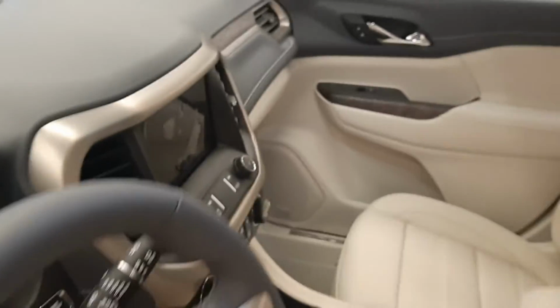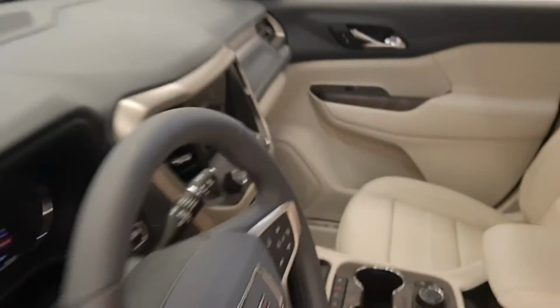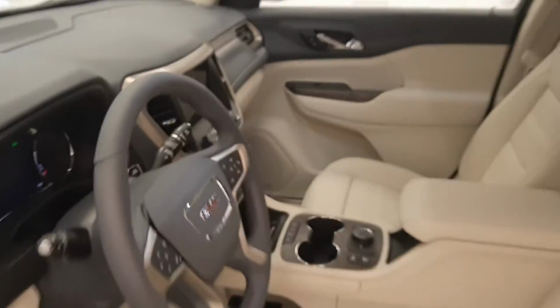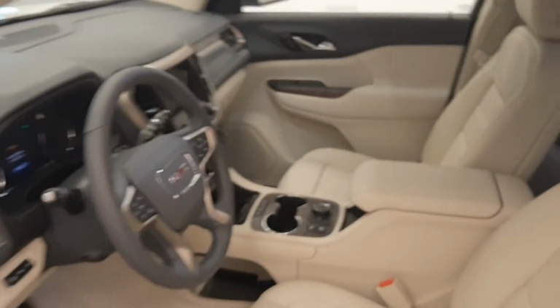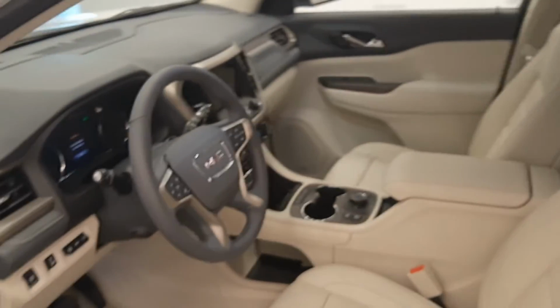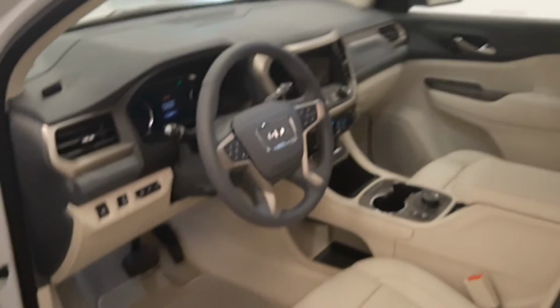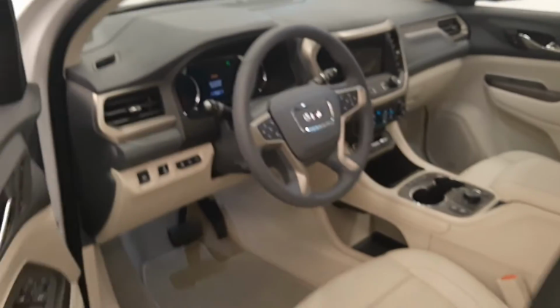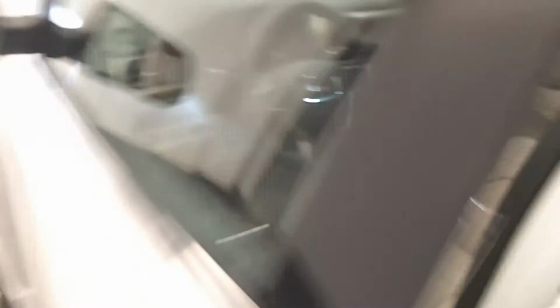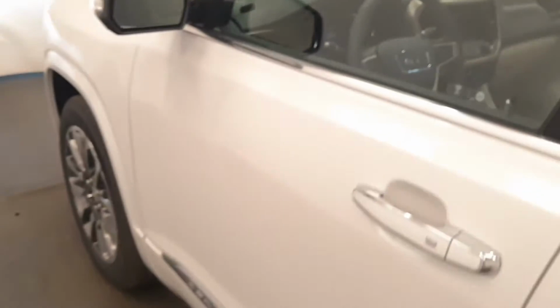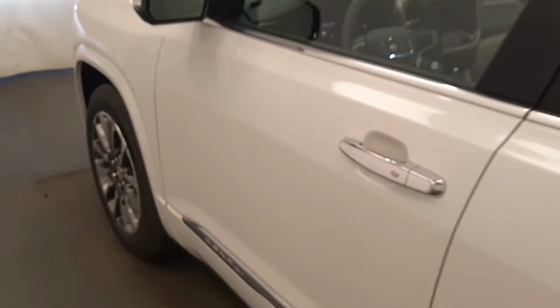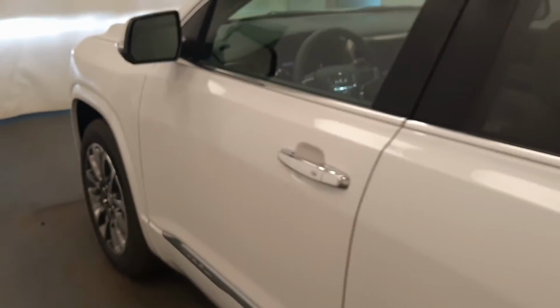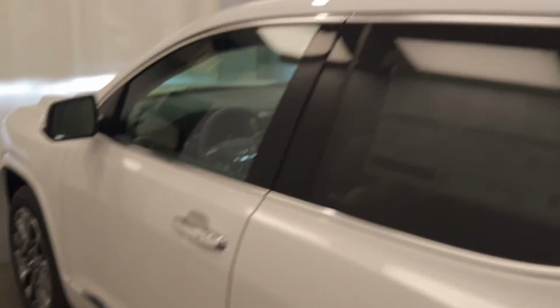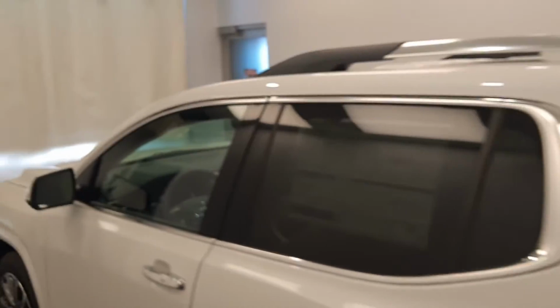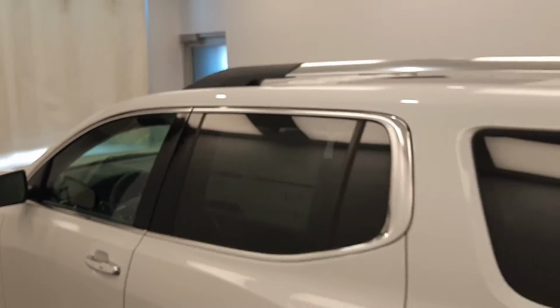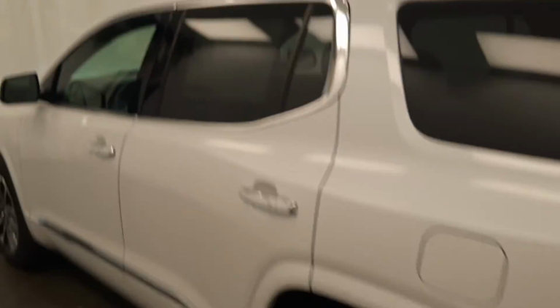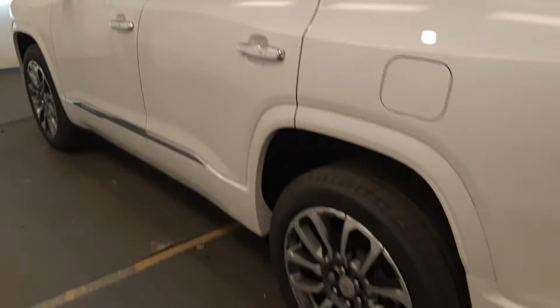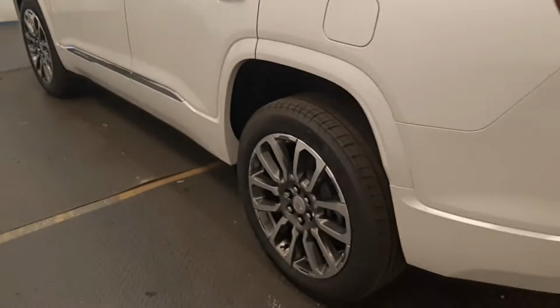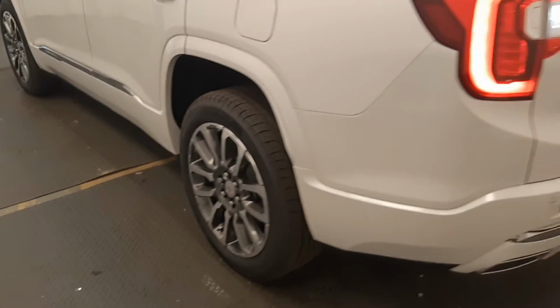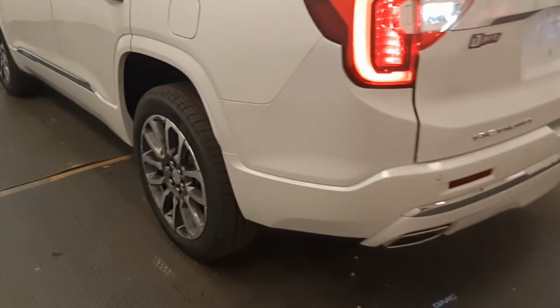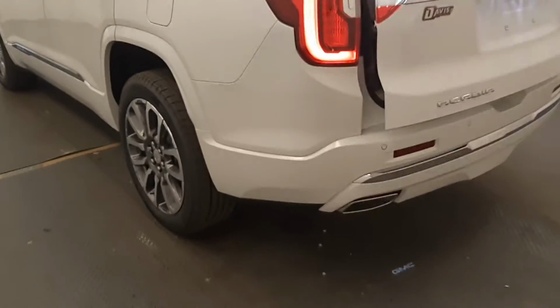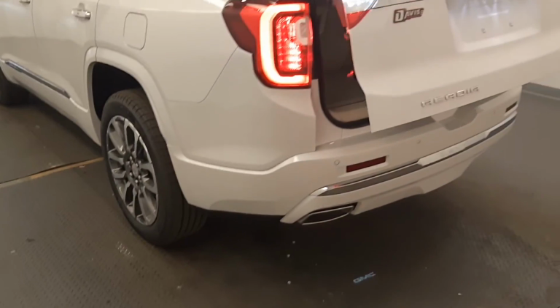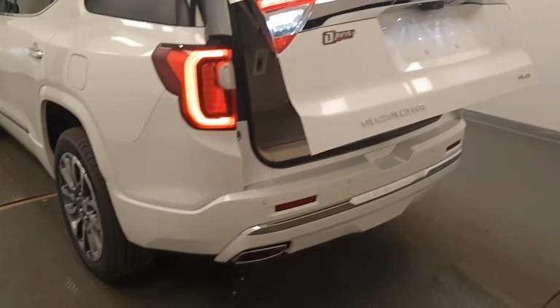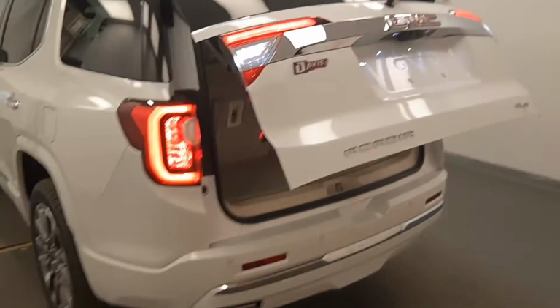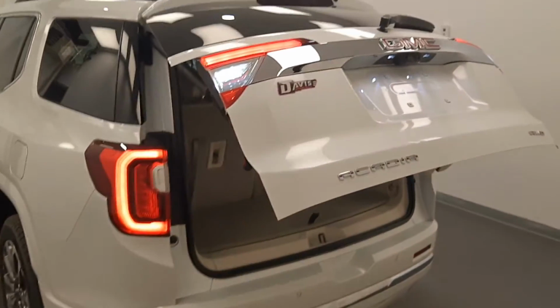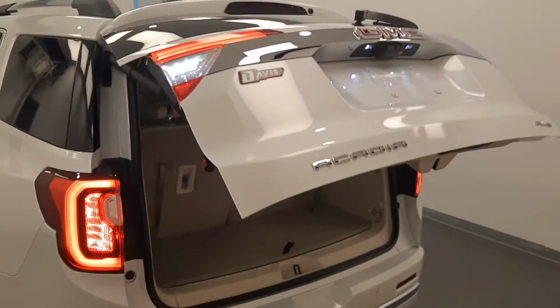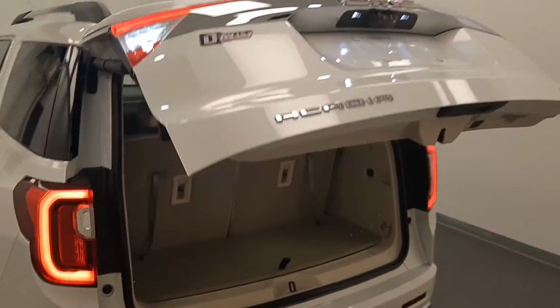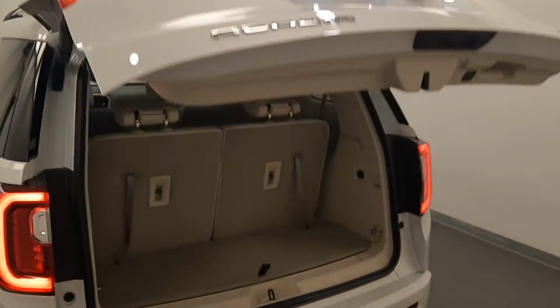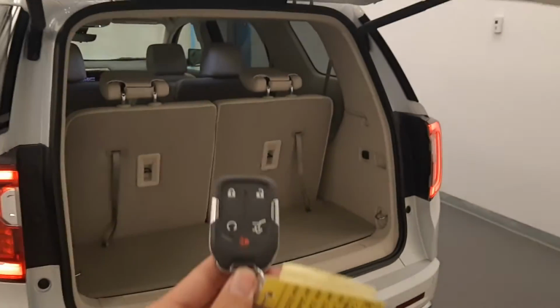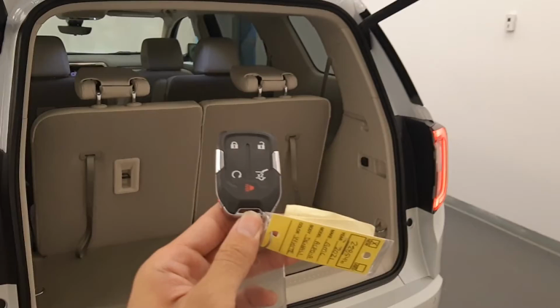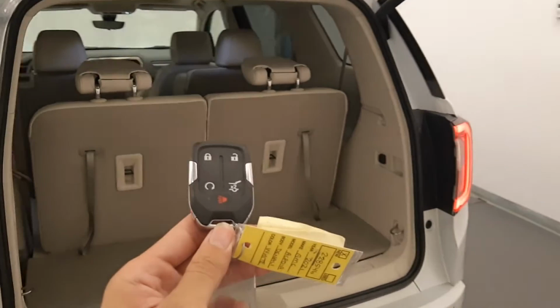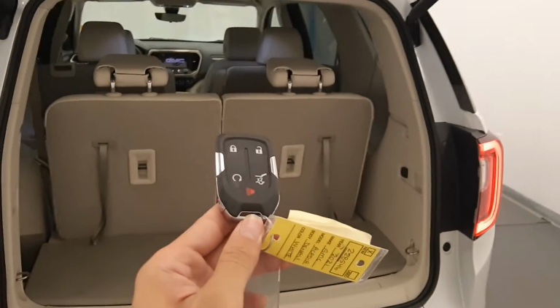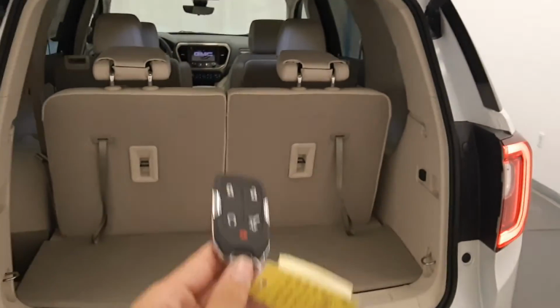The interior color is gray and white. Moving back out to the exterior, we have a roof rack, alloy wheels, remote trunk release, rear parking assist, power hatch, key fob, and remote start.